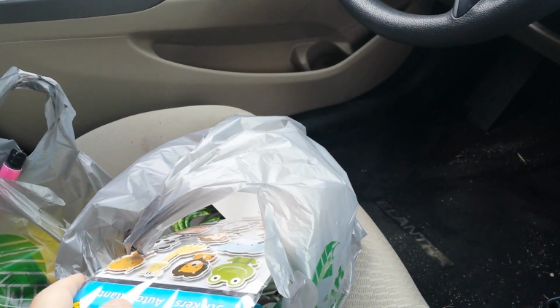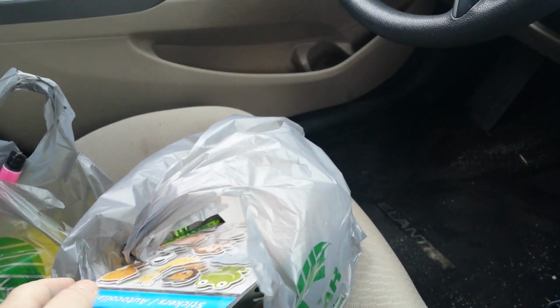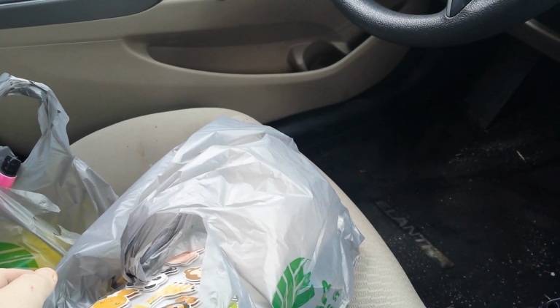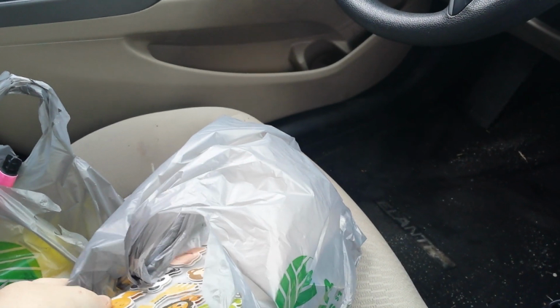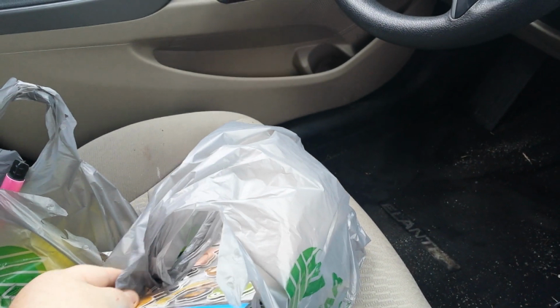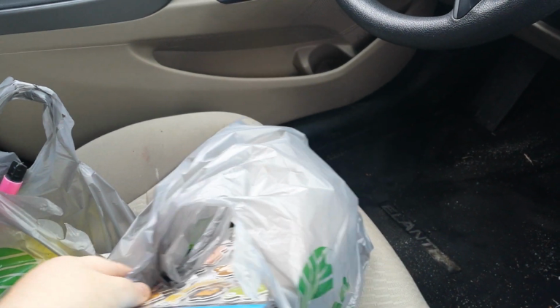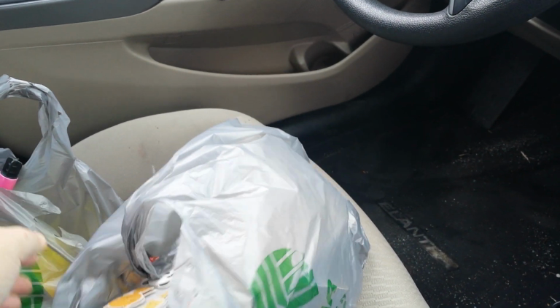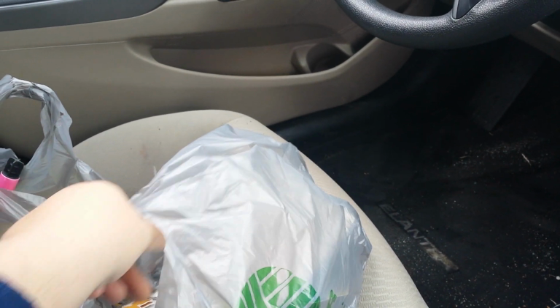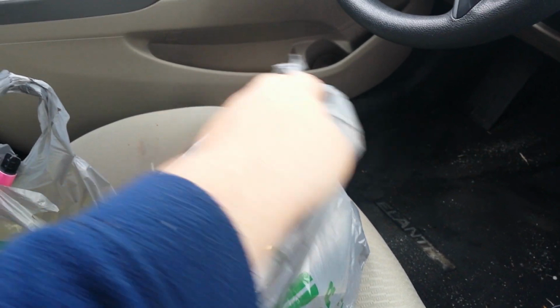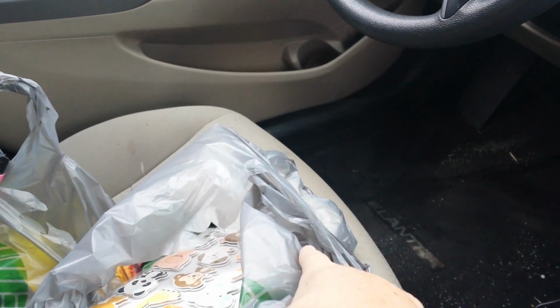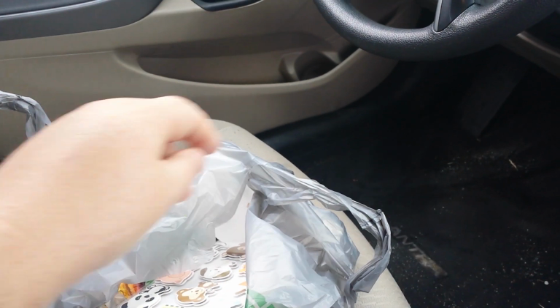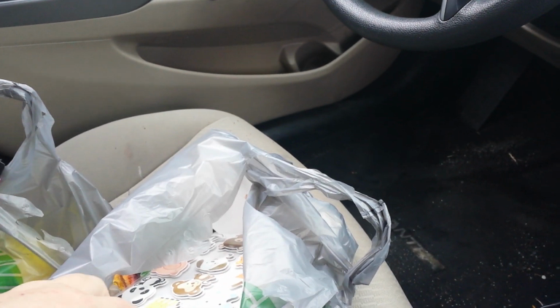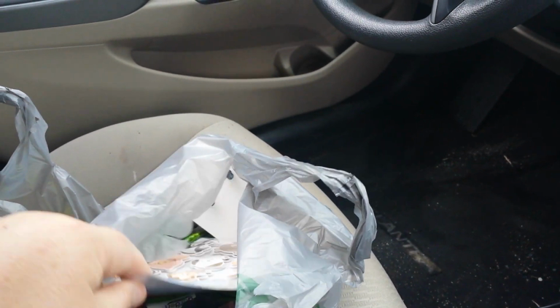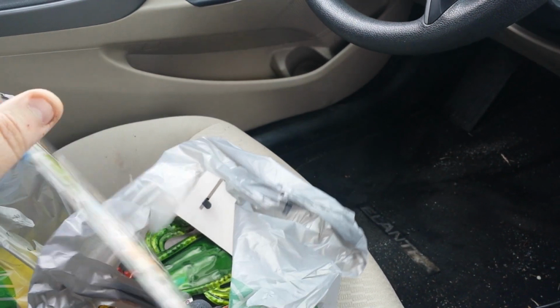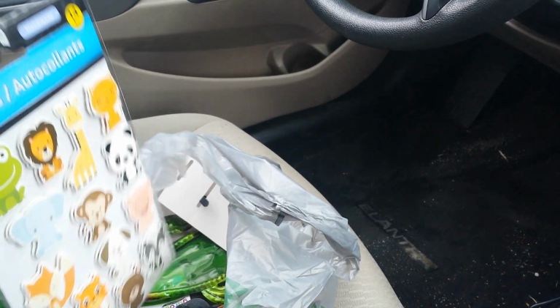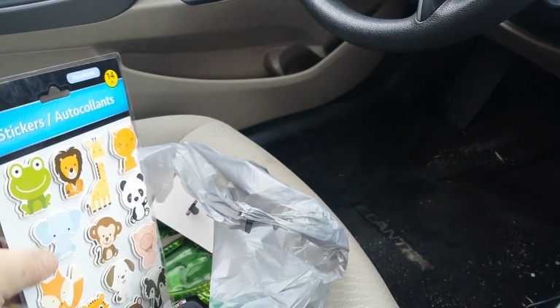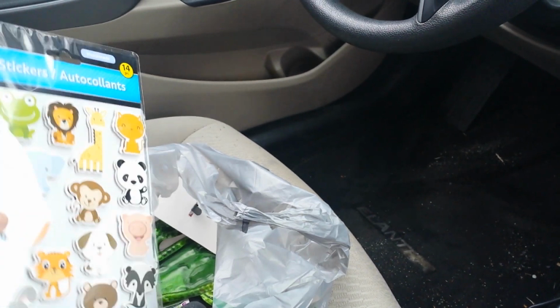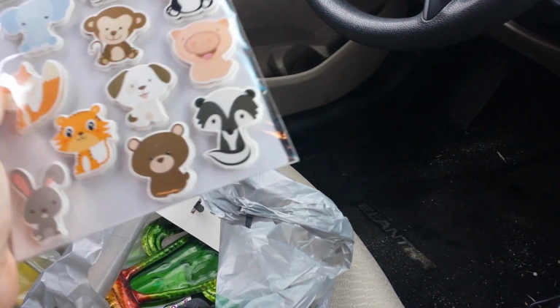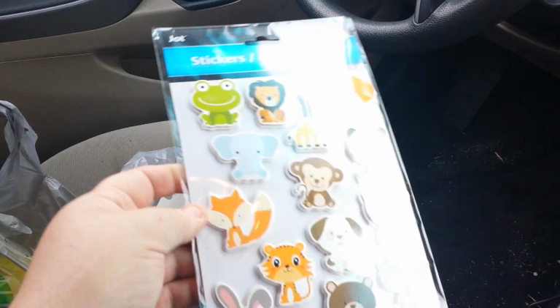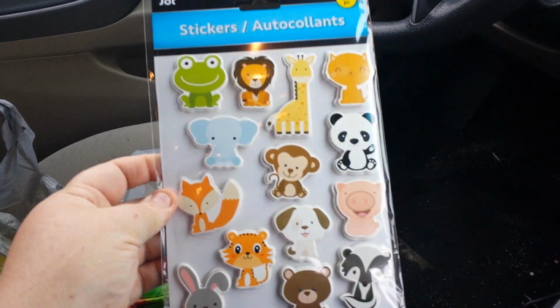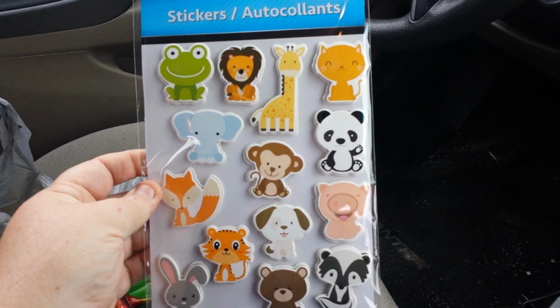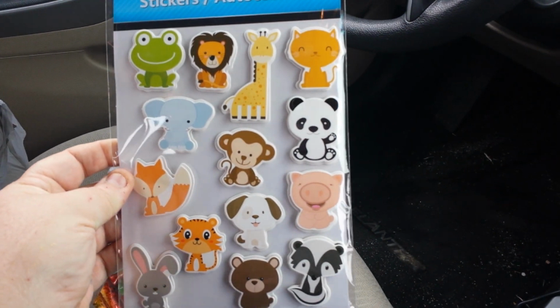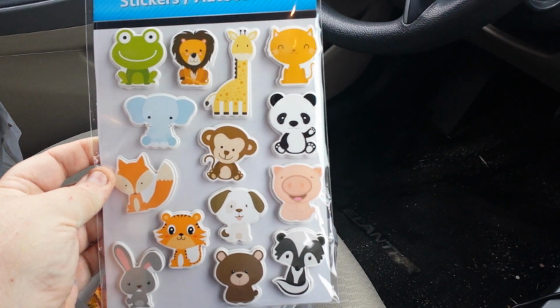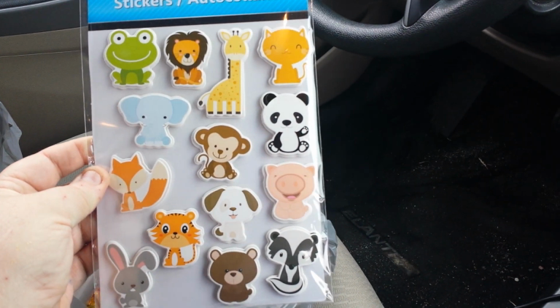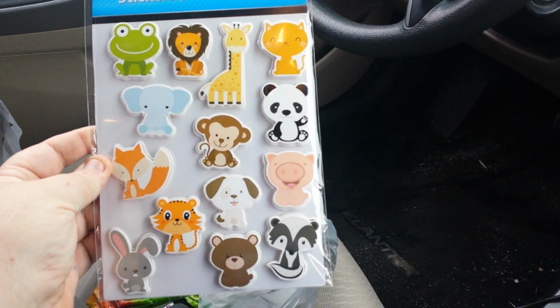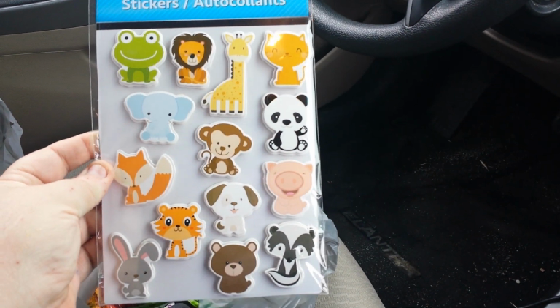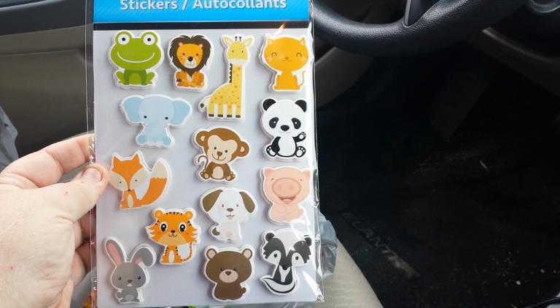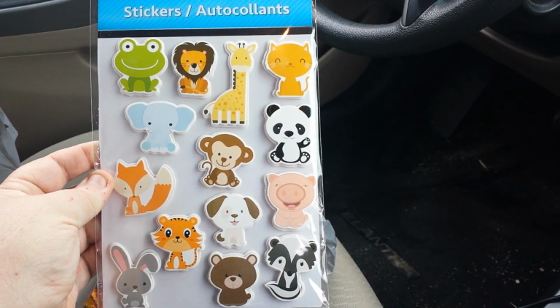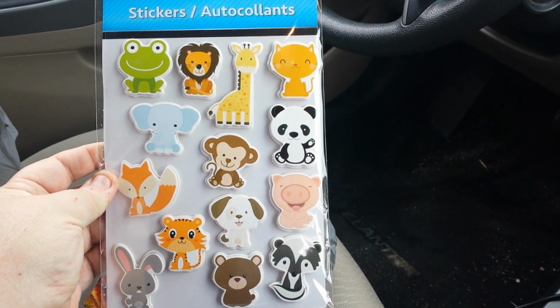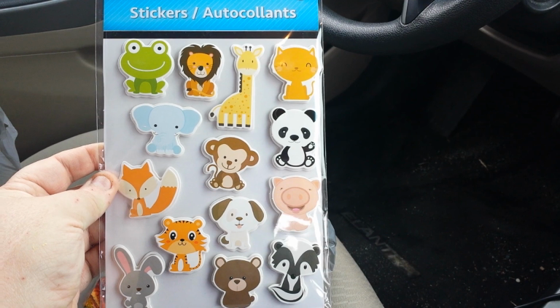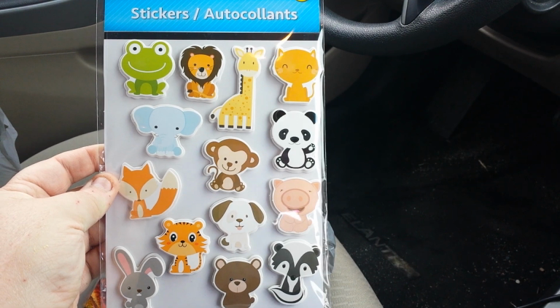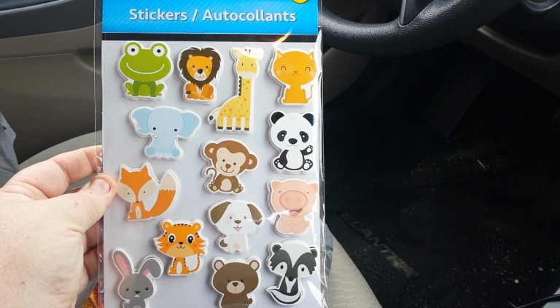Hey guys, how are you? I have a Dollar Tree haul. So I'm going to show you what I got. I really didn't find much or anything that I really wanted, but I thought these were adorable as heck, so I had to get them.